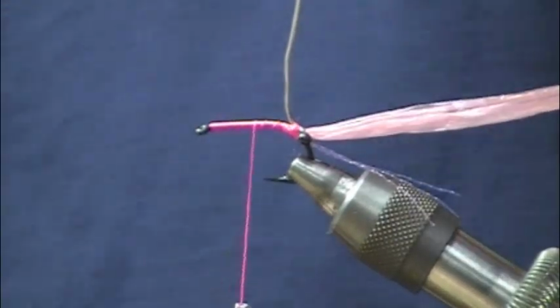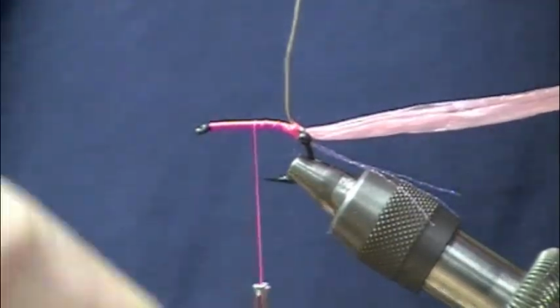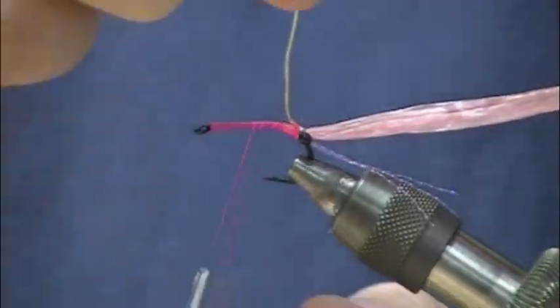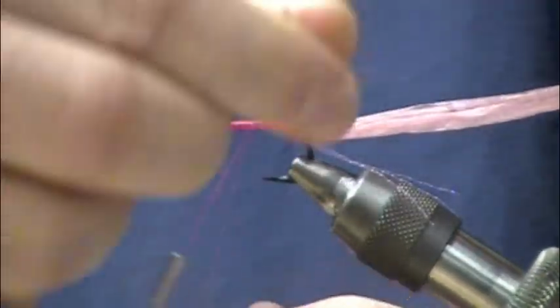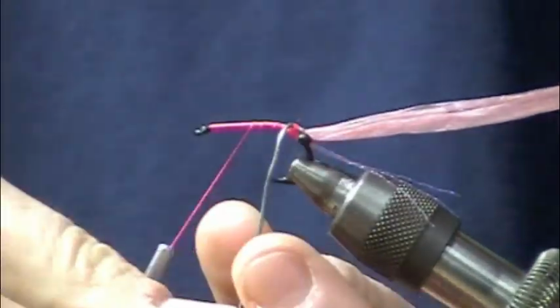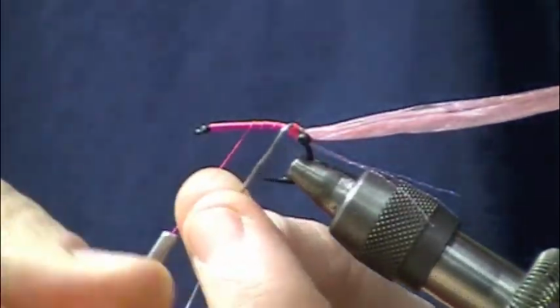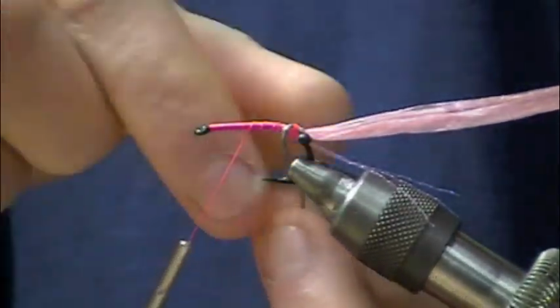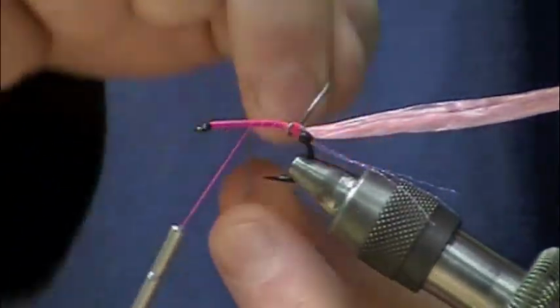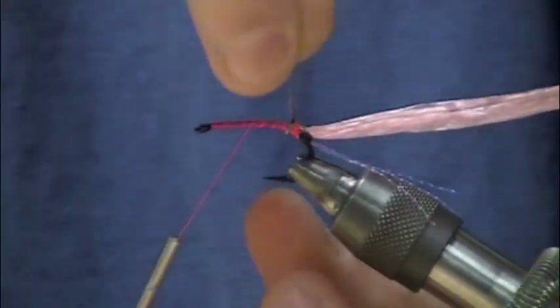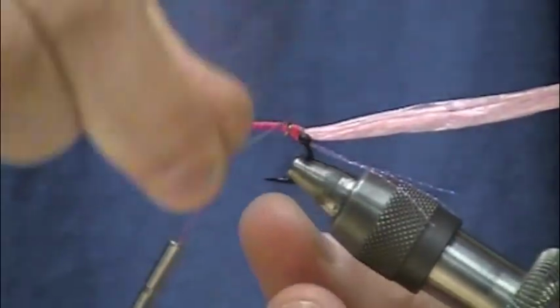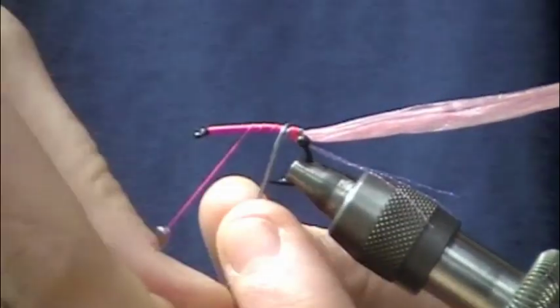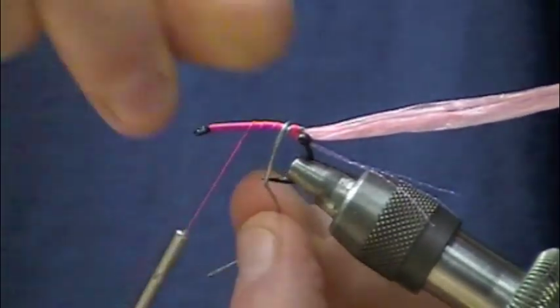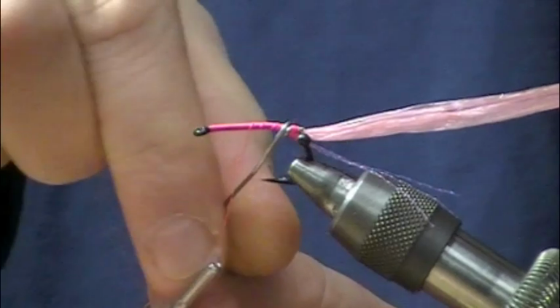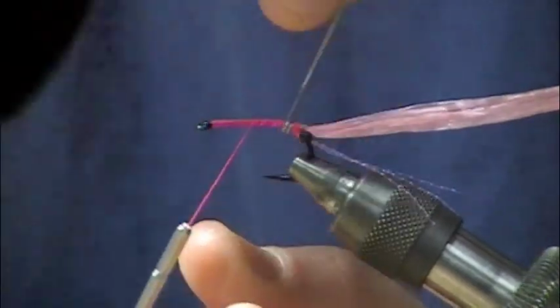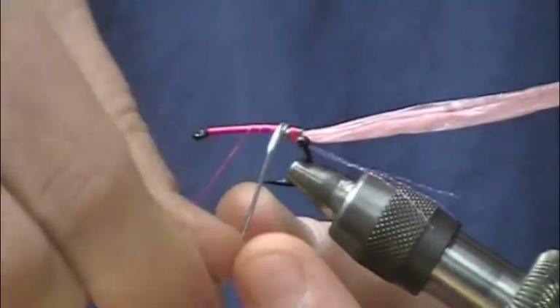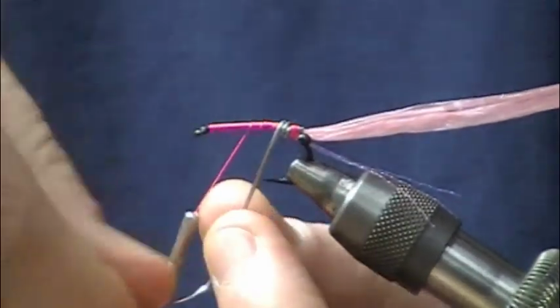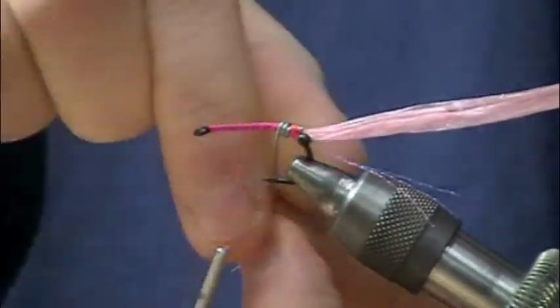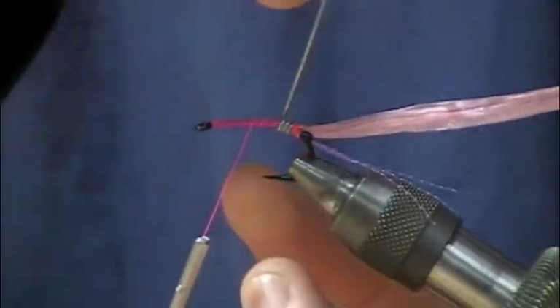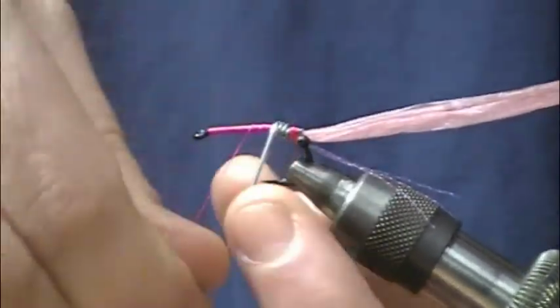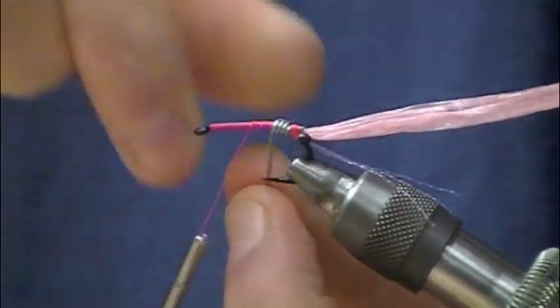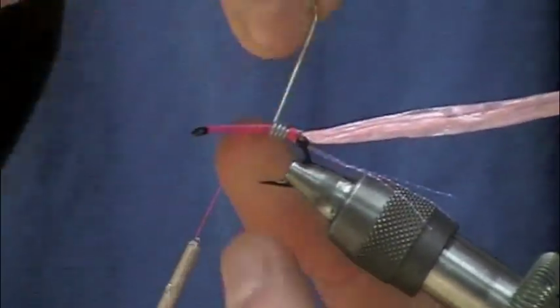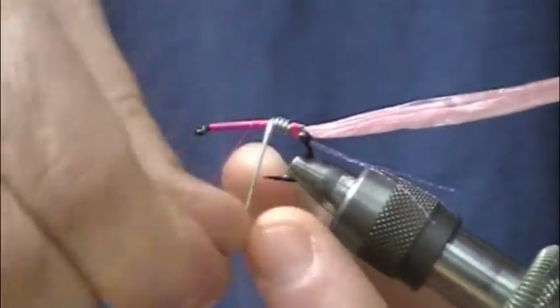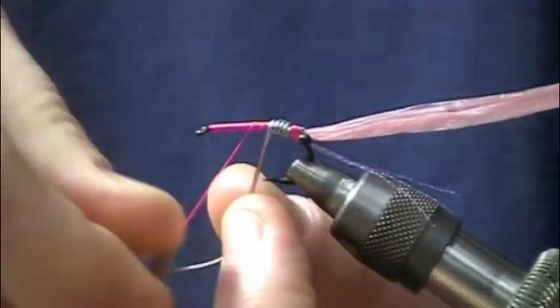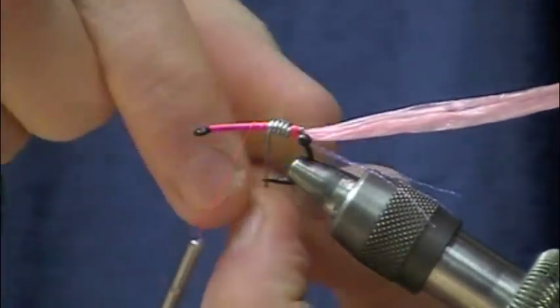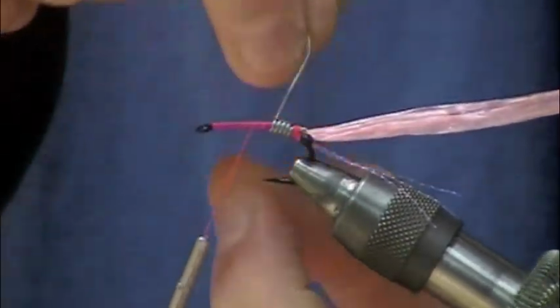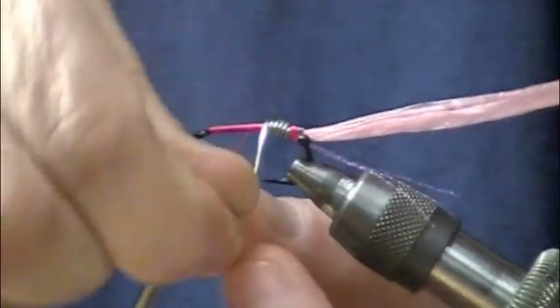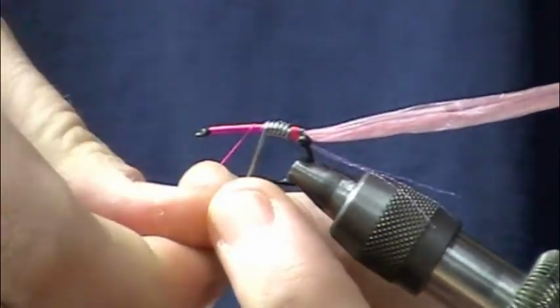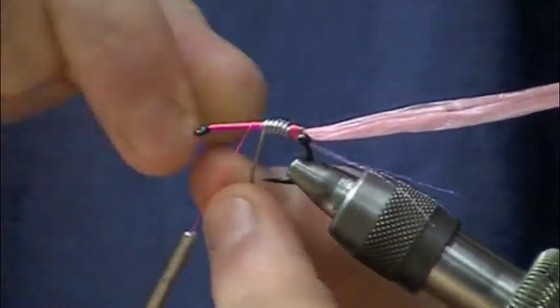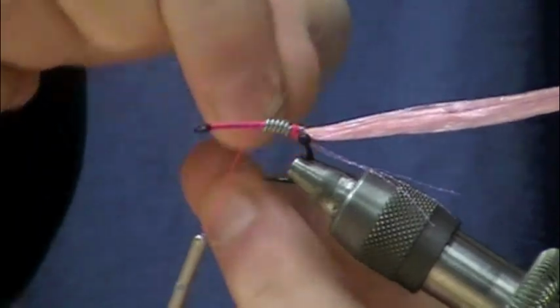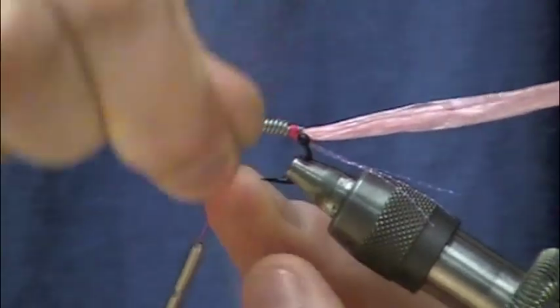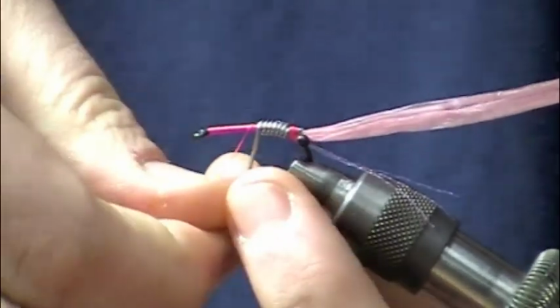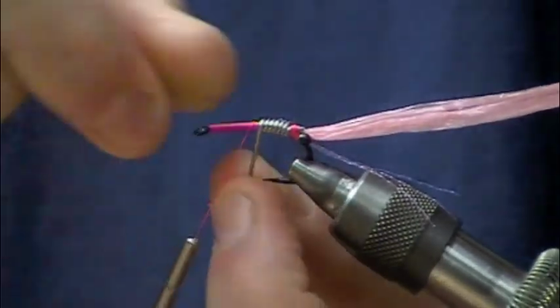Advance the thread back a little bit. We're going to make probably about a half dozen wraps of that lead. There's no bead or cone on this — this lead is obviously your weight.